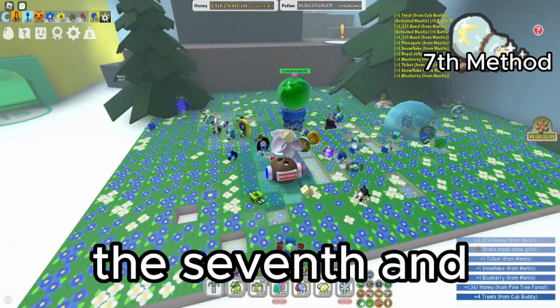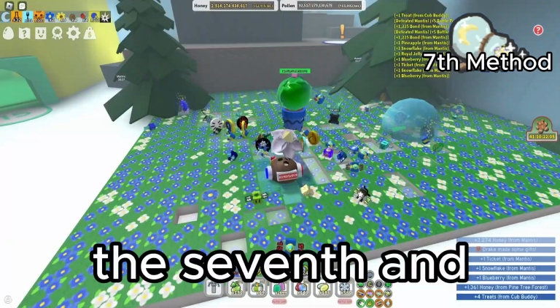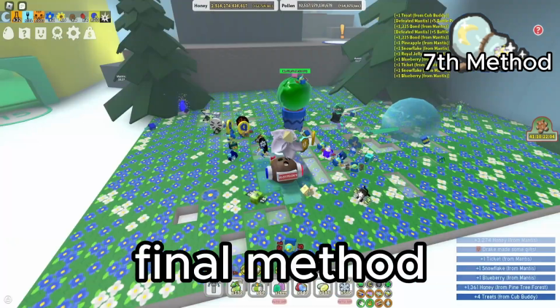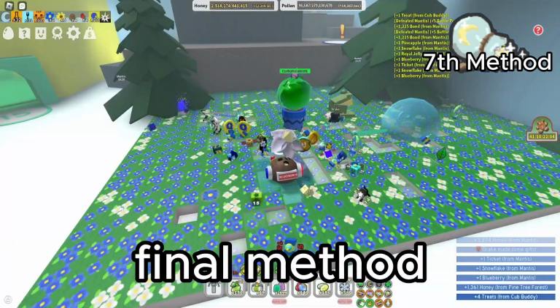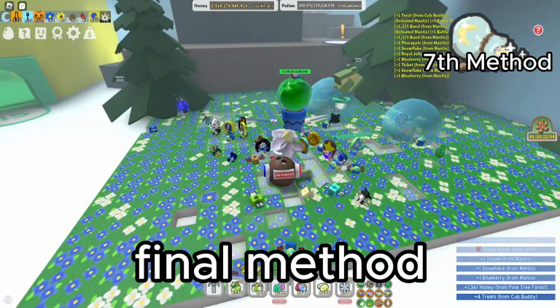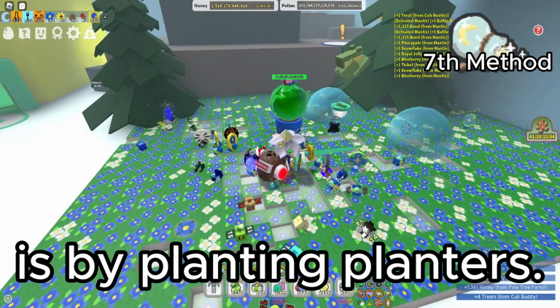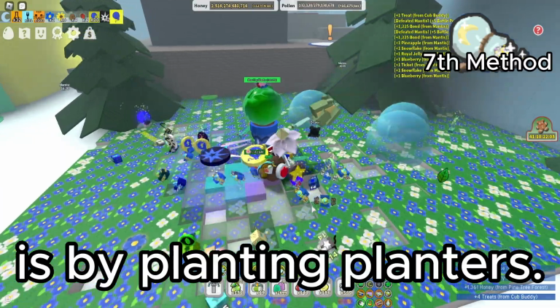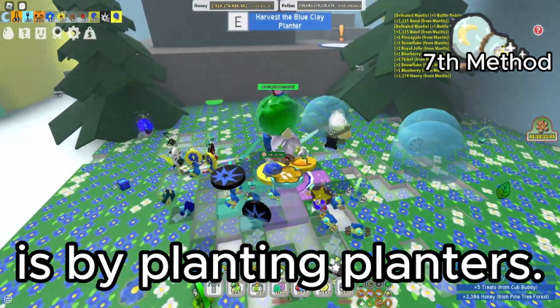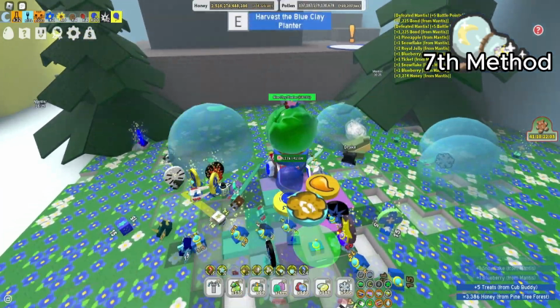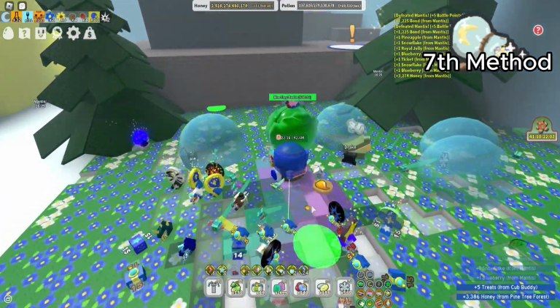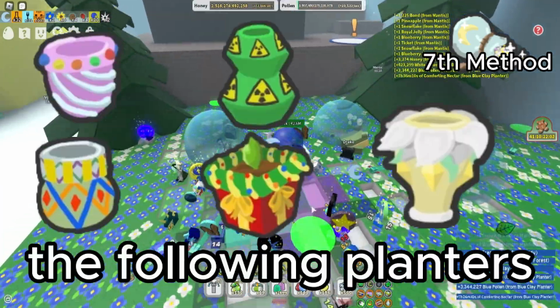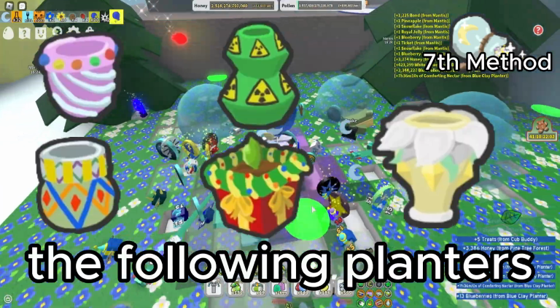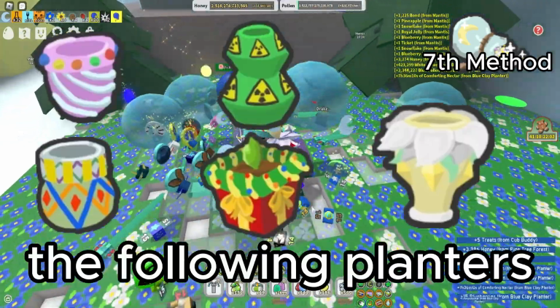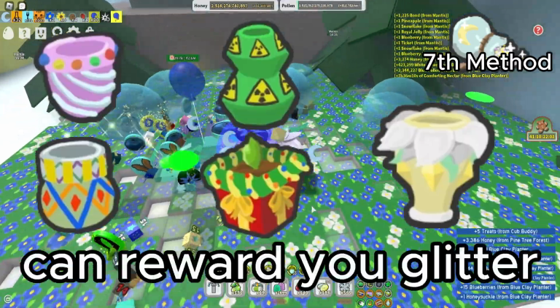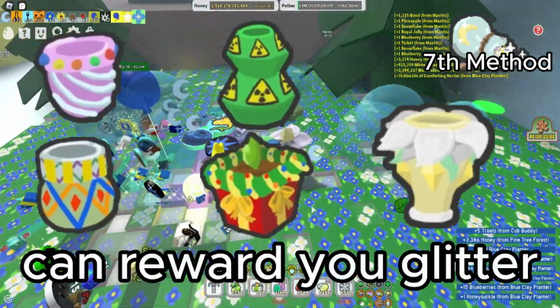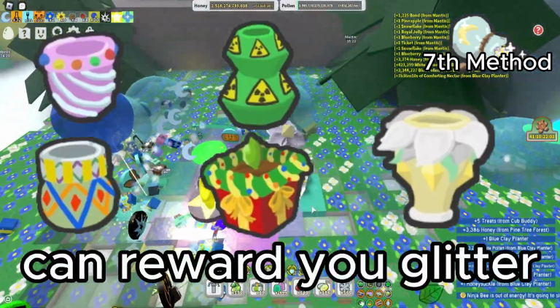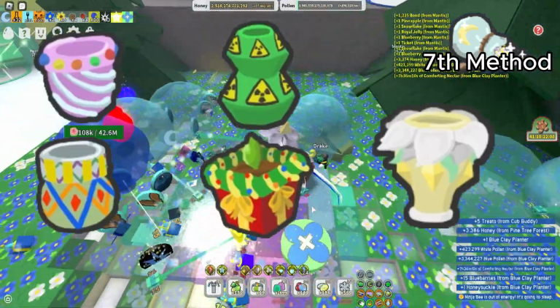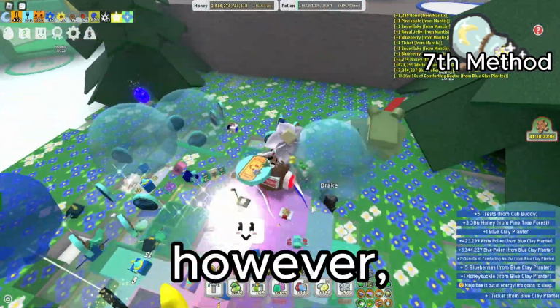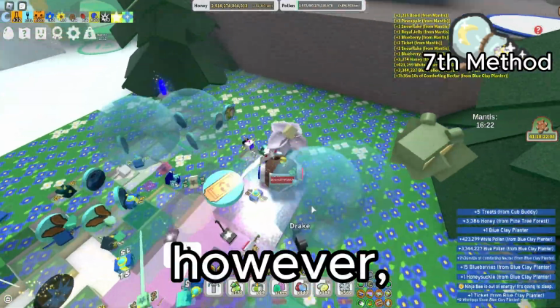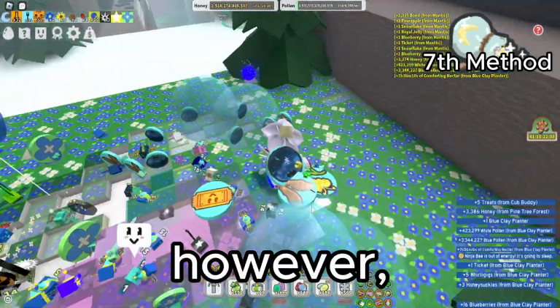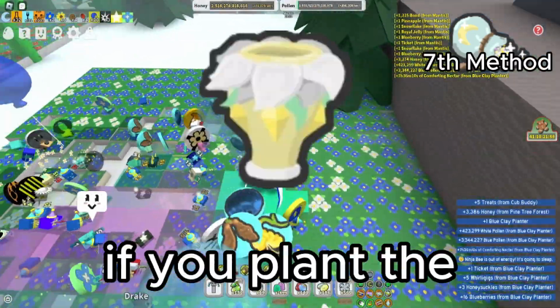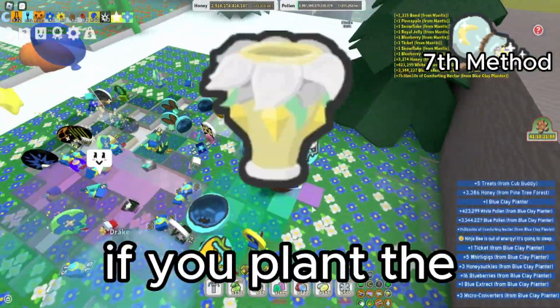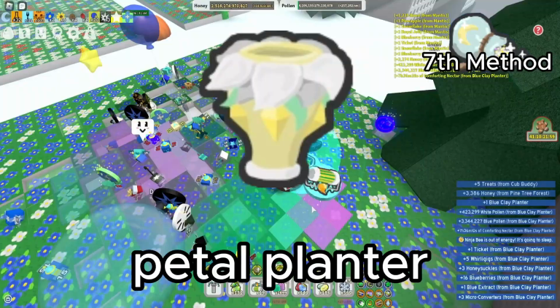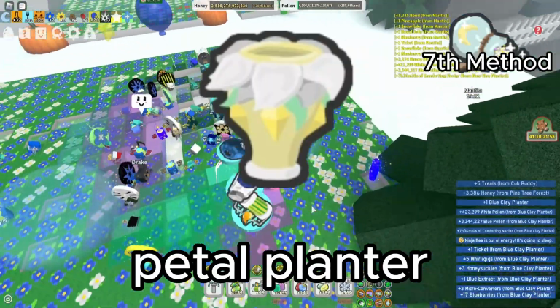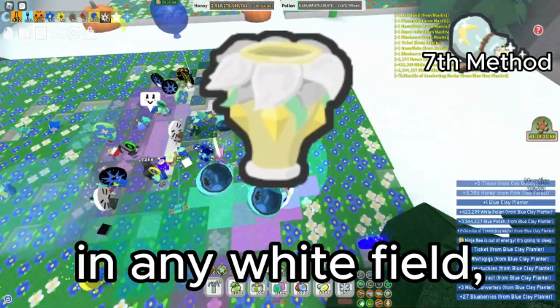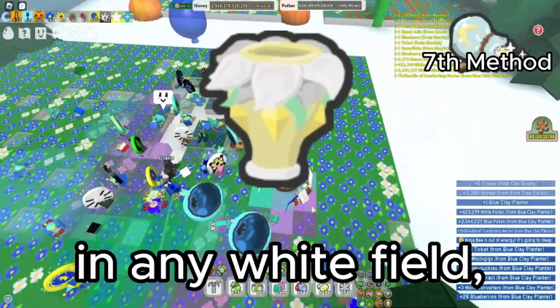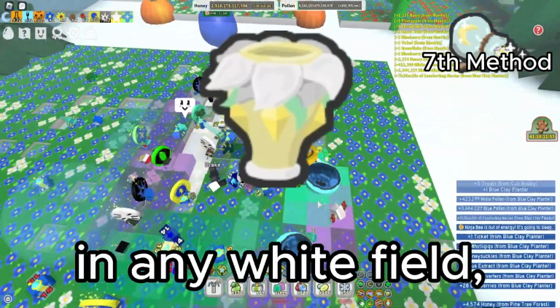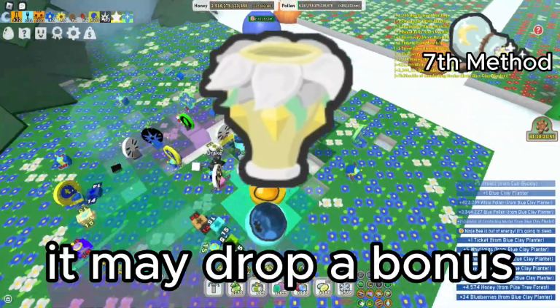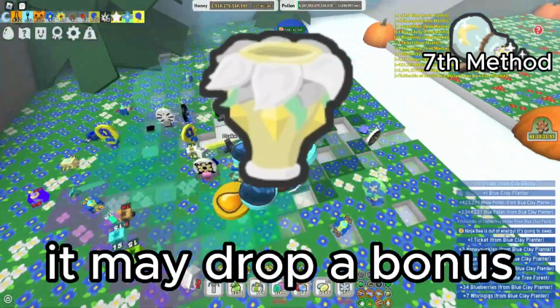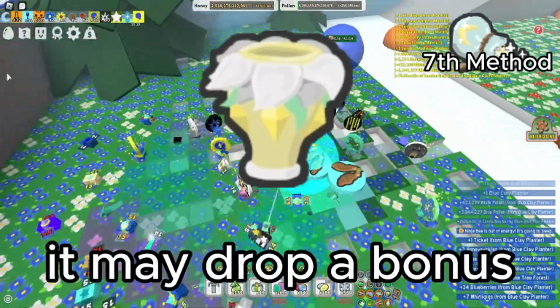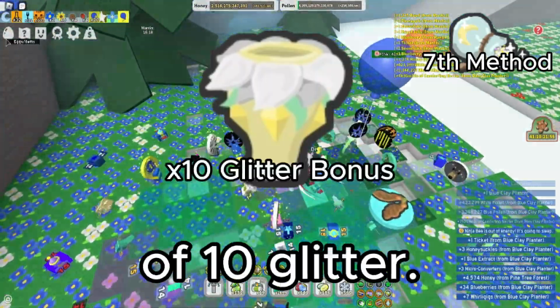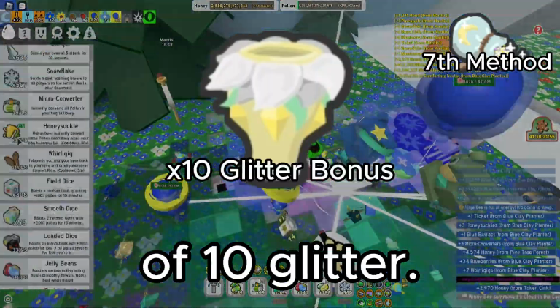The seventh and final method is by planting planters. The following planters can reward you glitter. However, if you plant the petal planter in any white field, it may drop a bonus of 10 glitter.